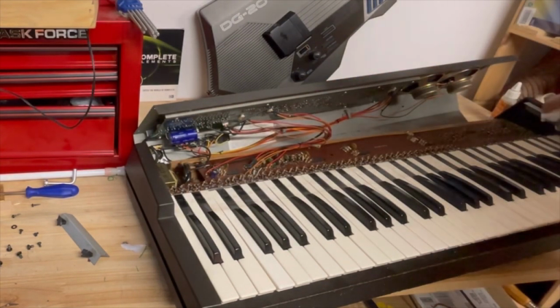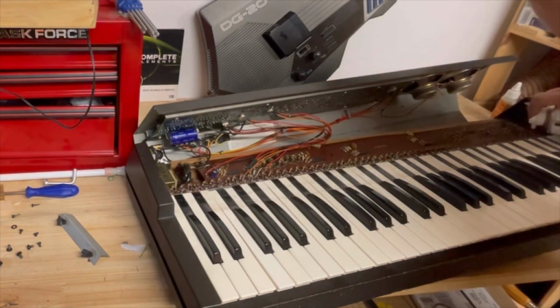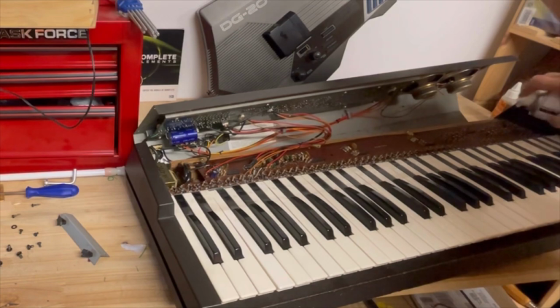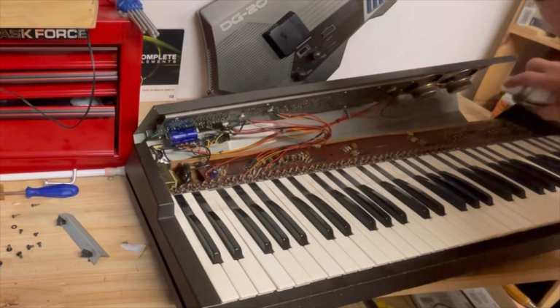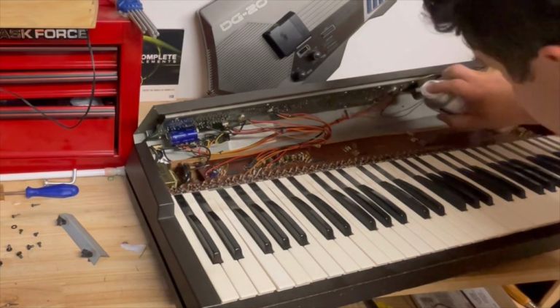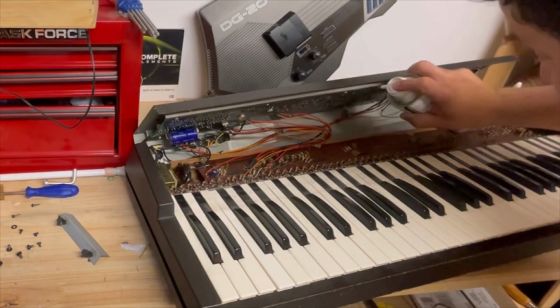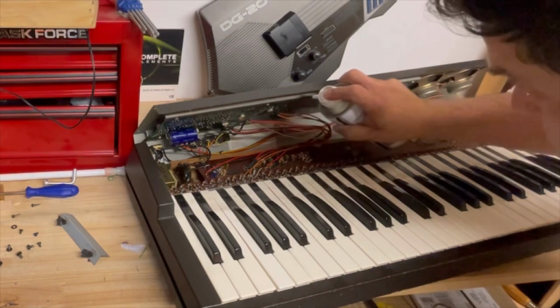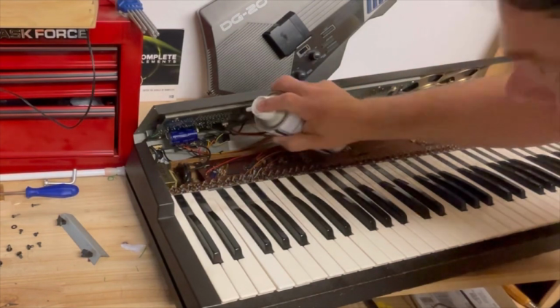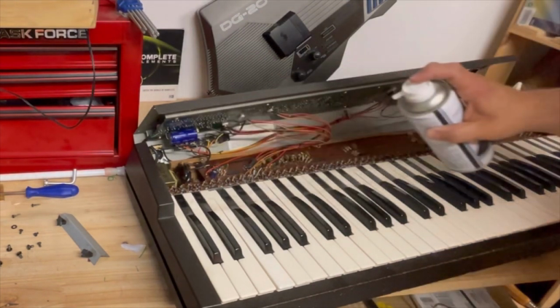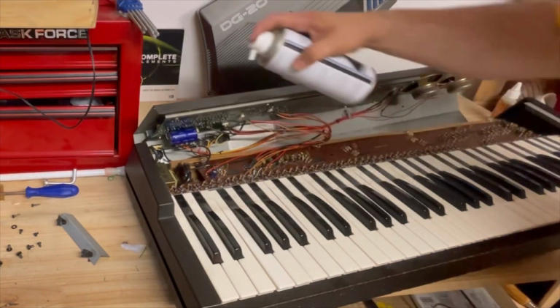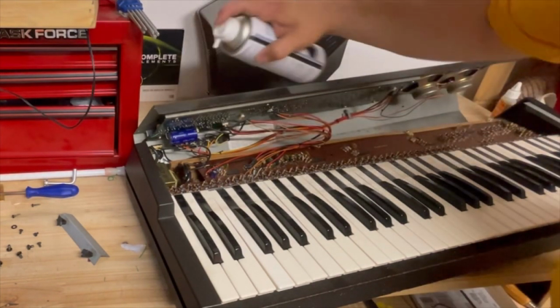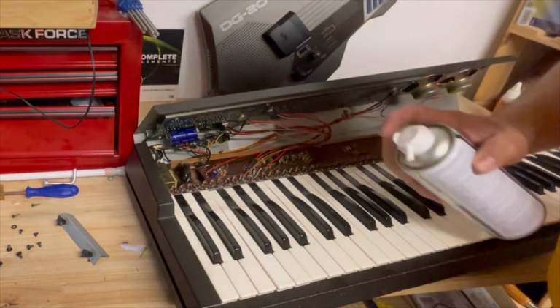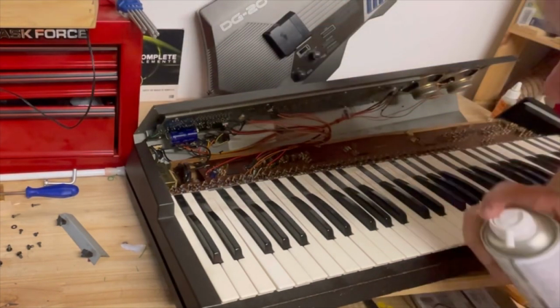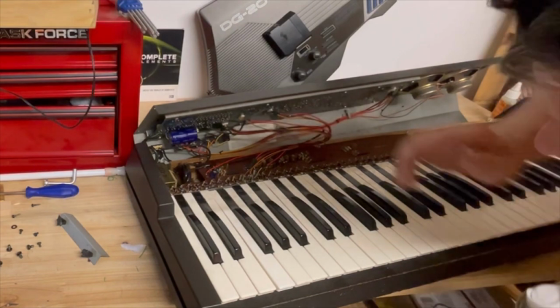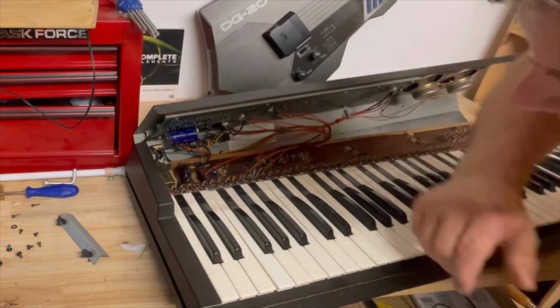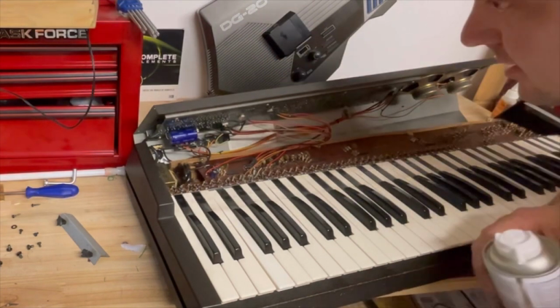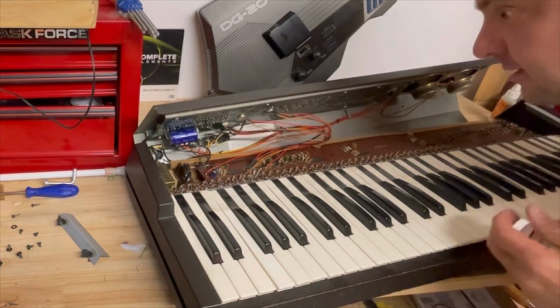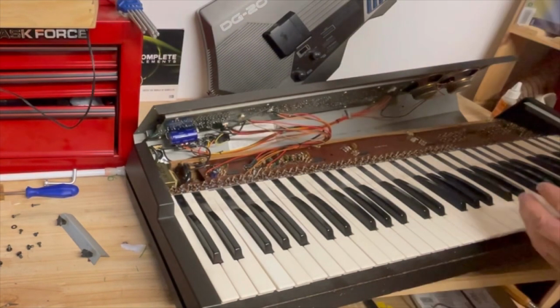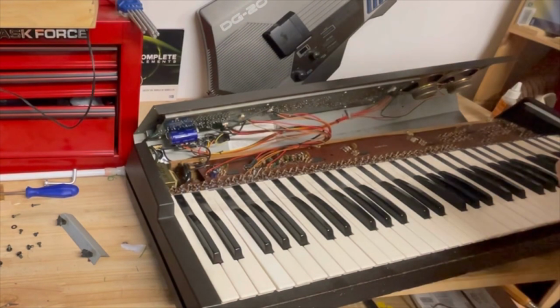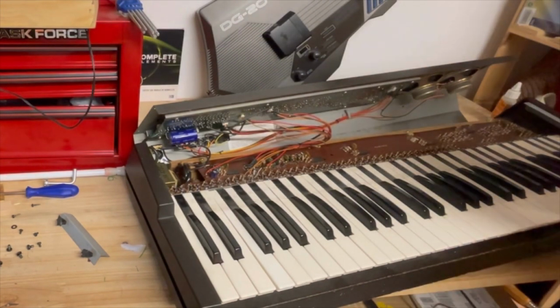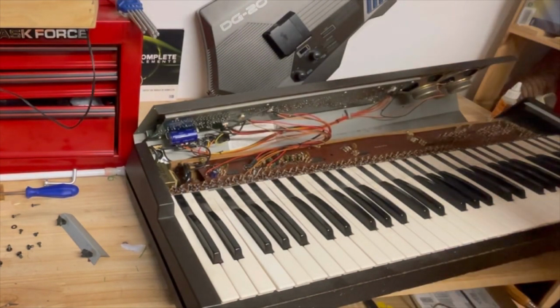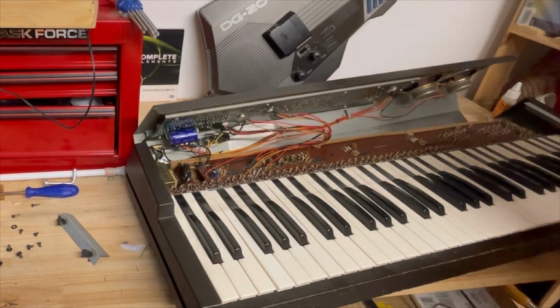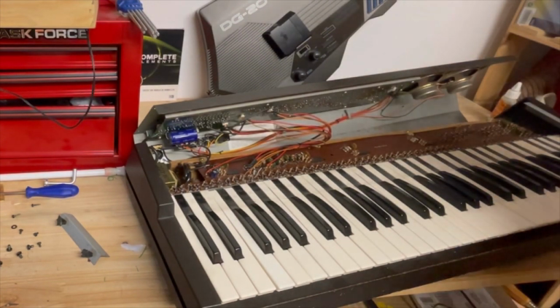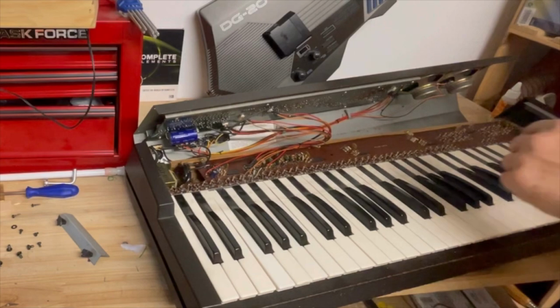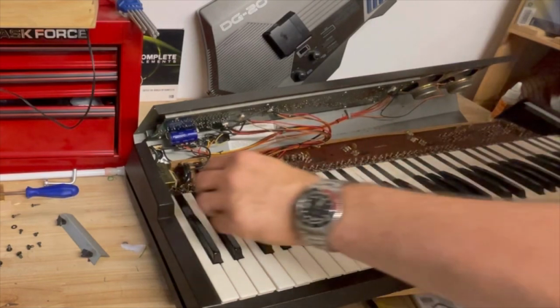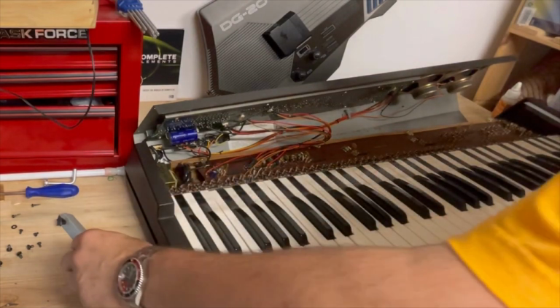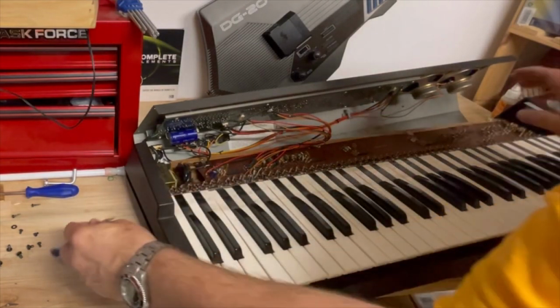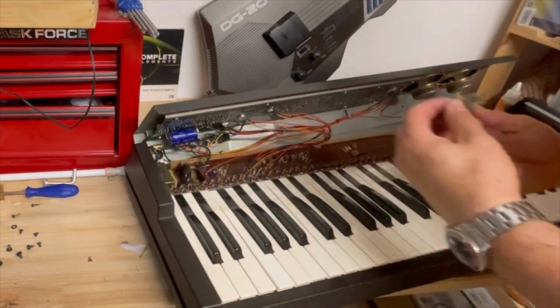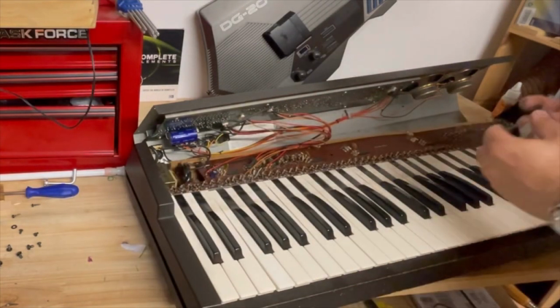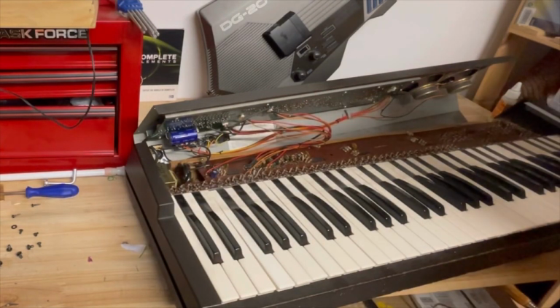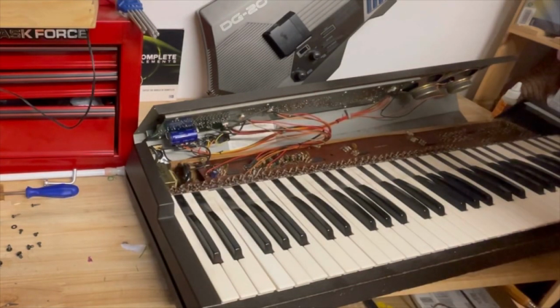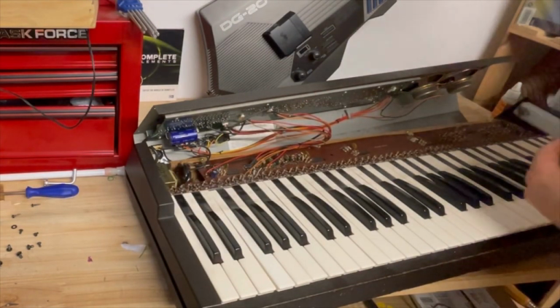I'm also going to clean out the board to make sure that after all these years — I think this is about 45 years — I don't know if it's been opened in the past, but I want to make sure we're getting all the dust out. I'll clean it up further with some Windex and make sure we're not doing anything too bad here.